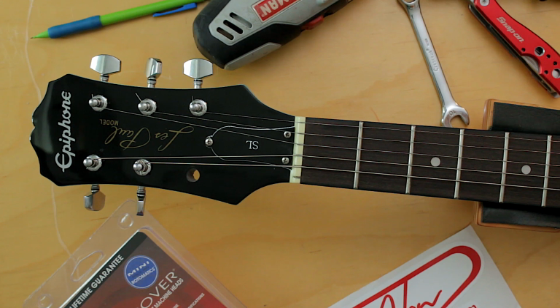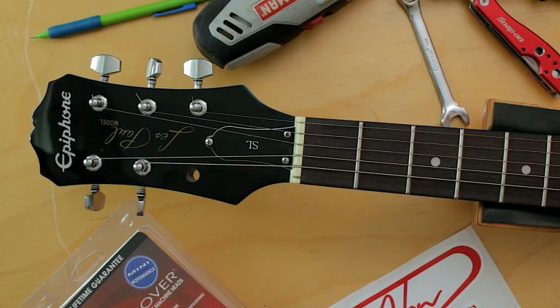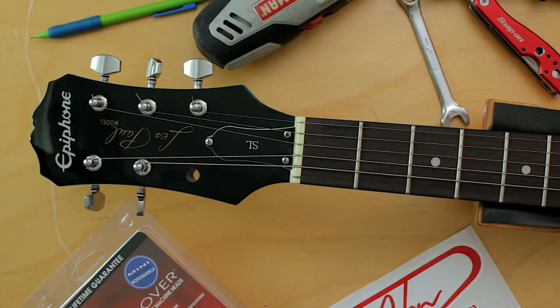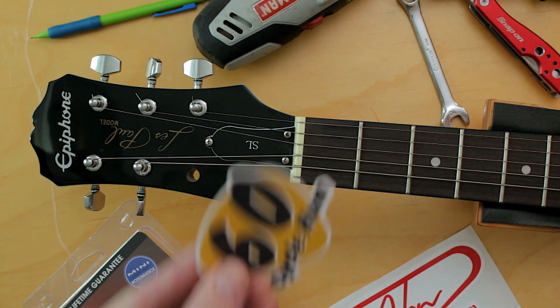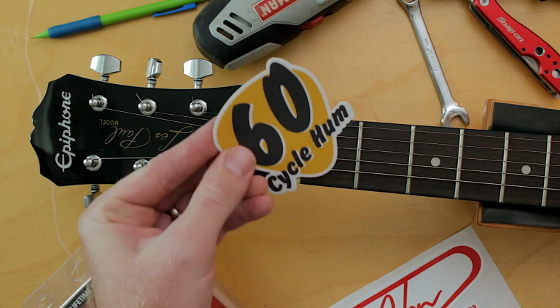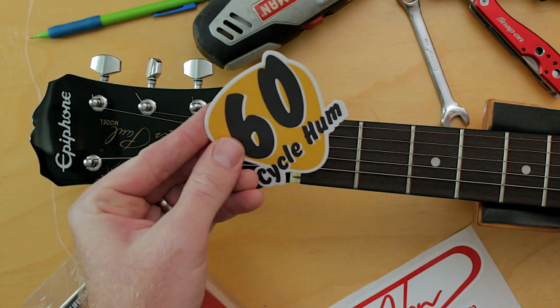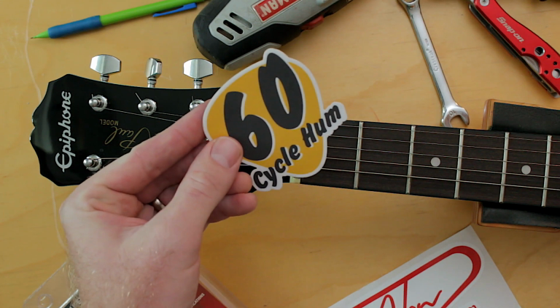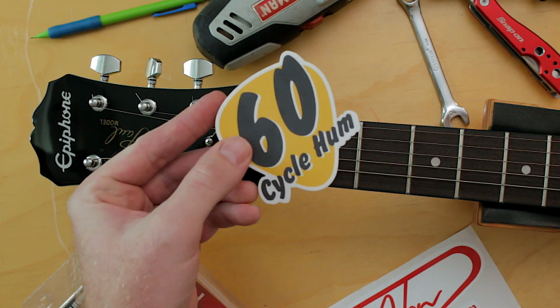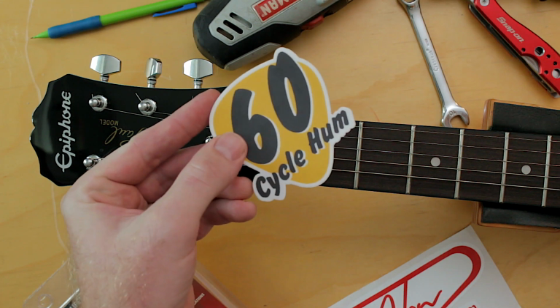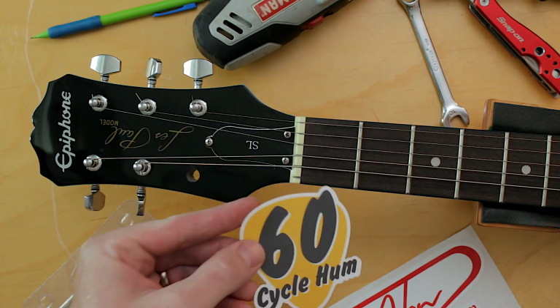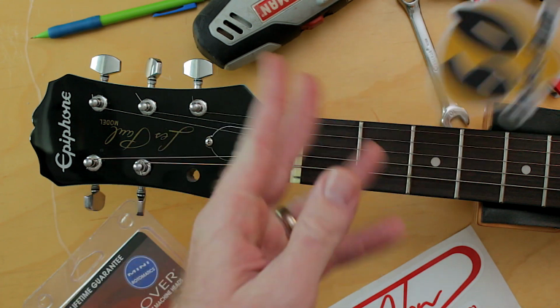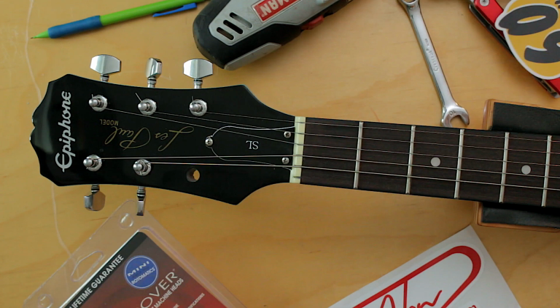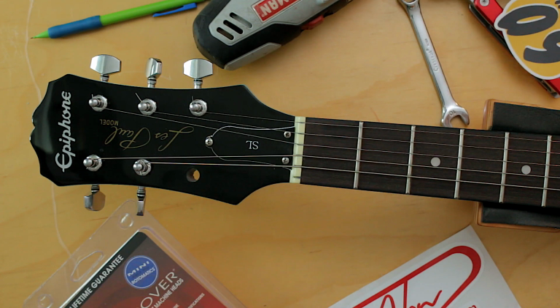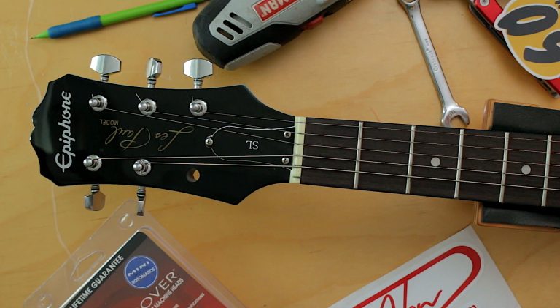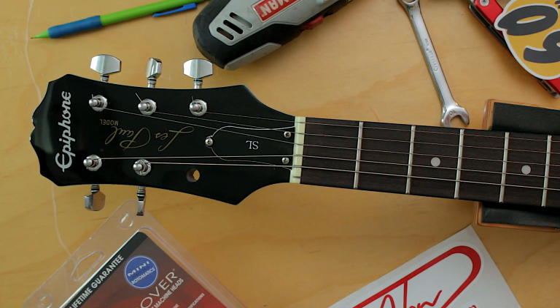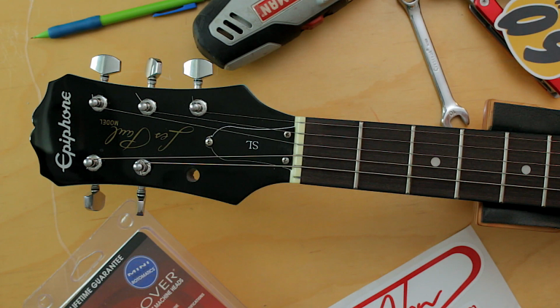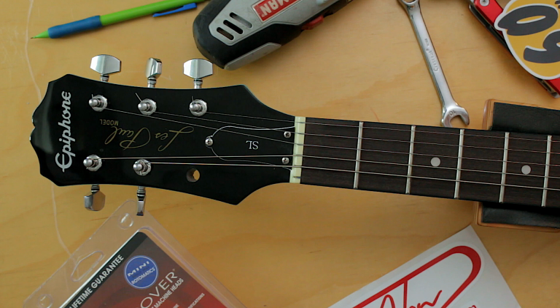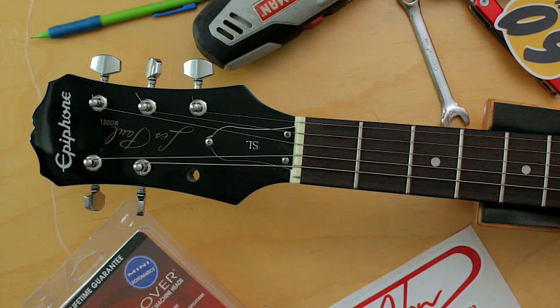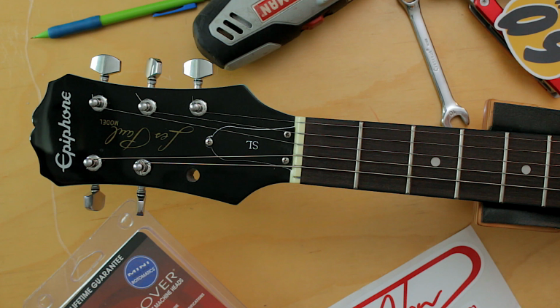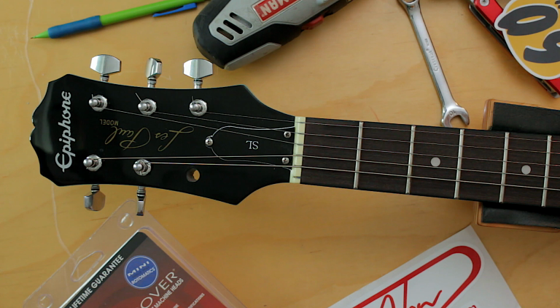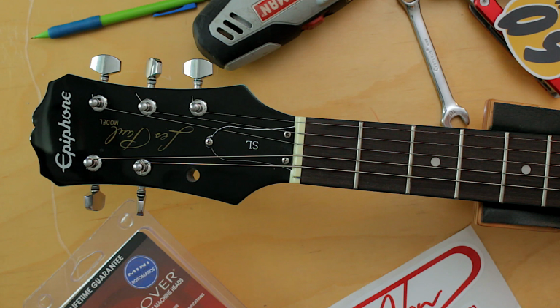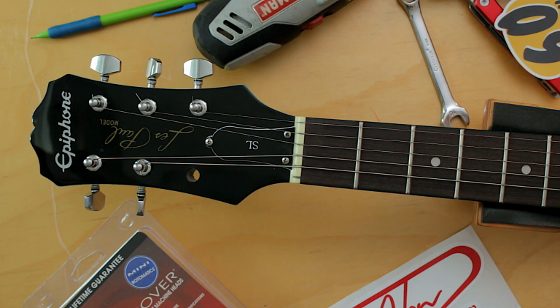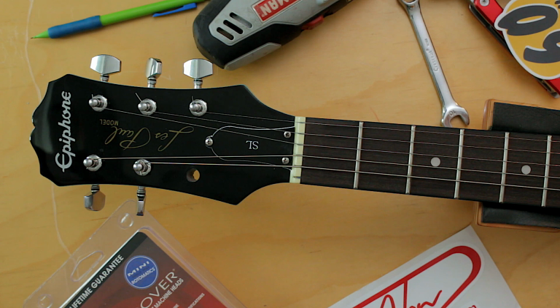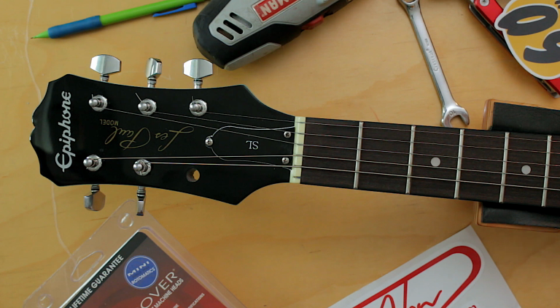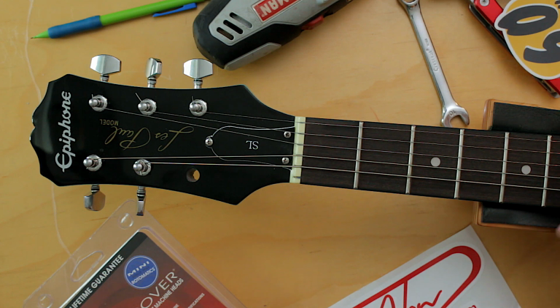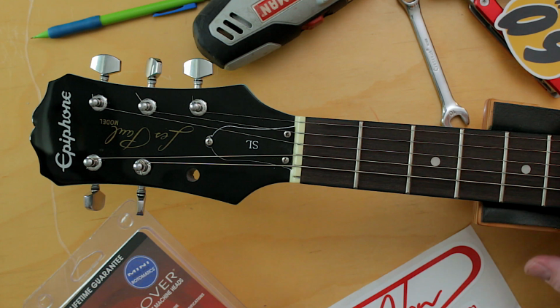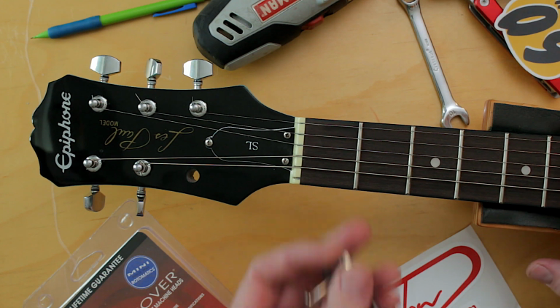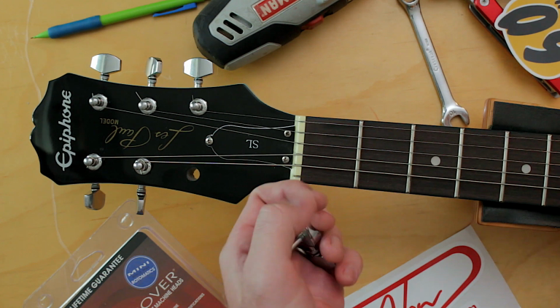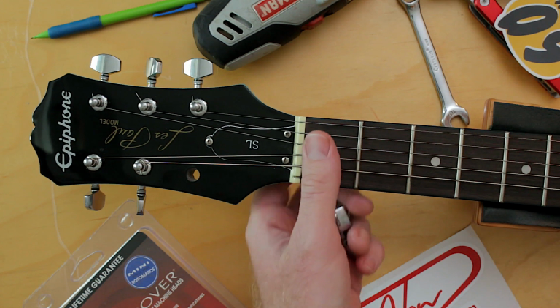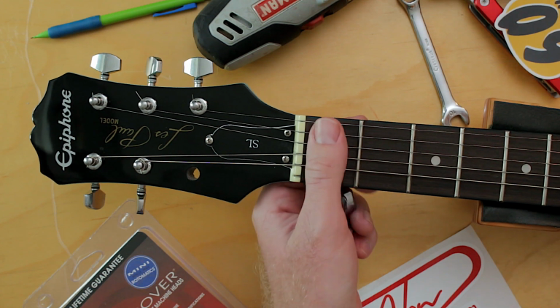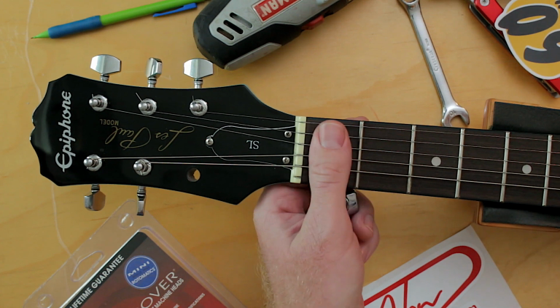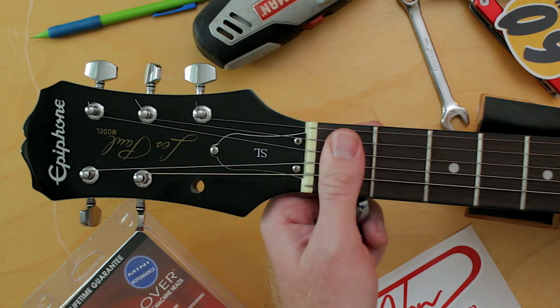This is Ryan from 60 Cycle Hum, the guitar podcast, and today I'm going to change the tuners out on my Epiphone Les Paul SL.